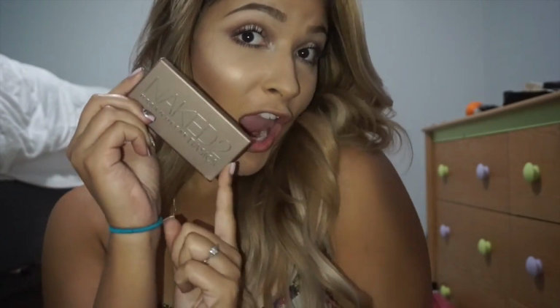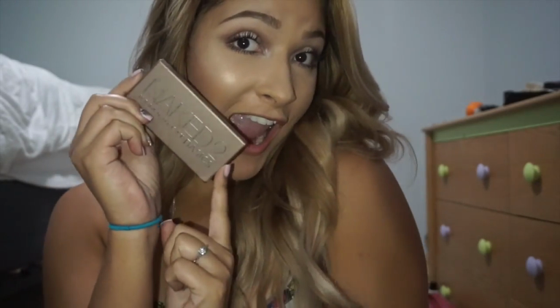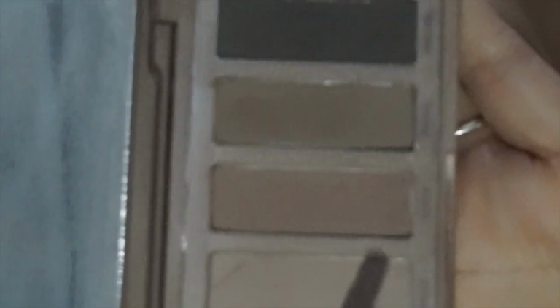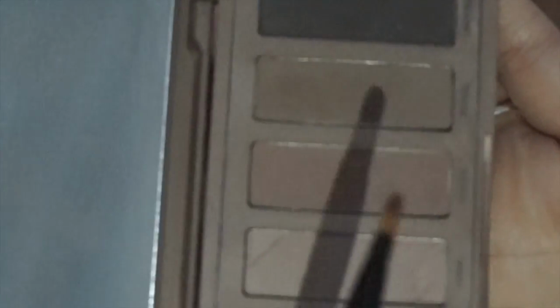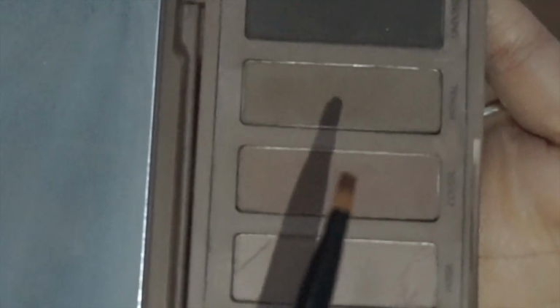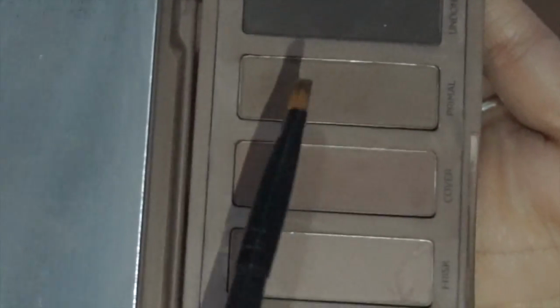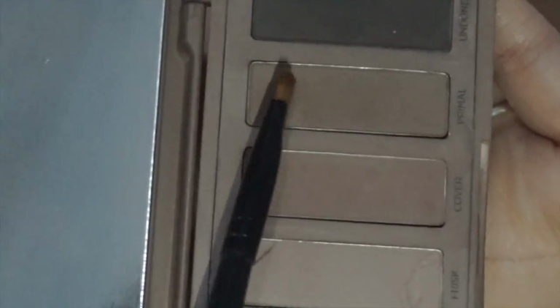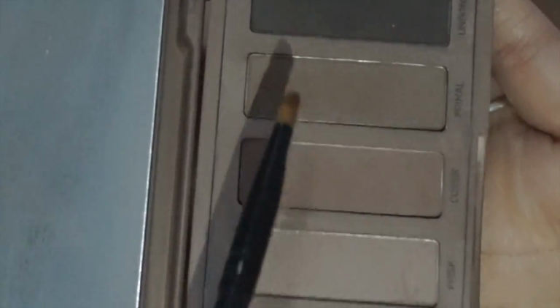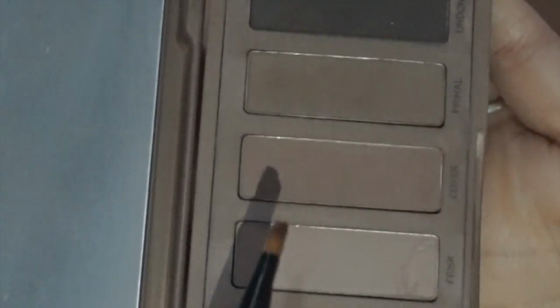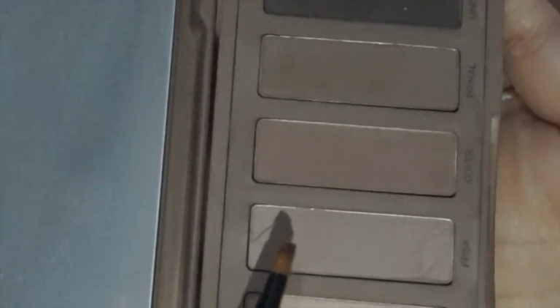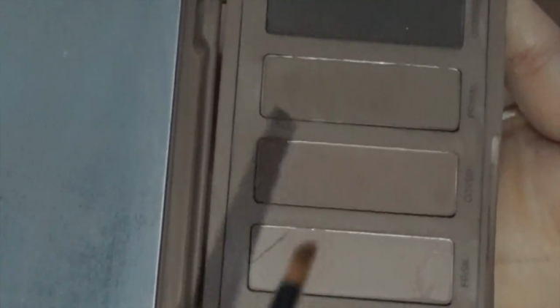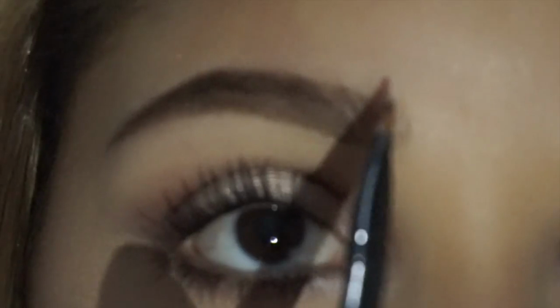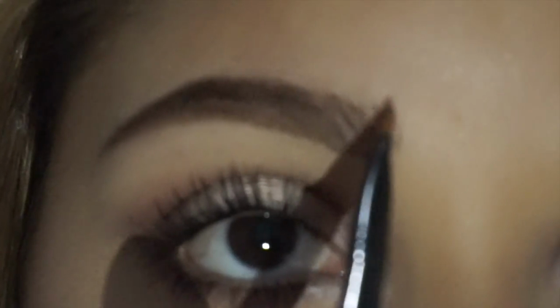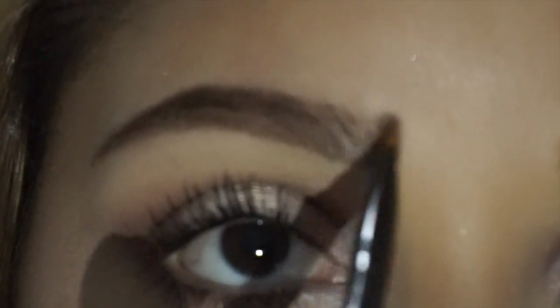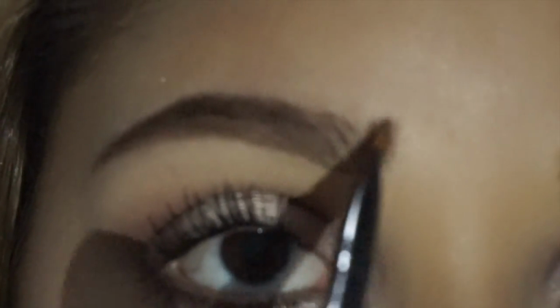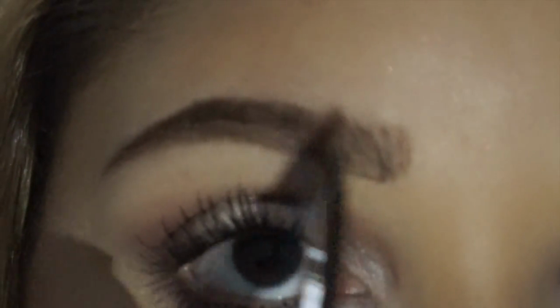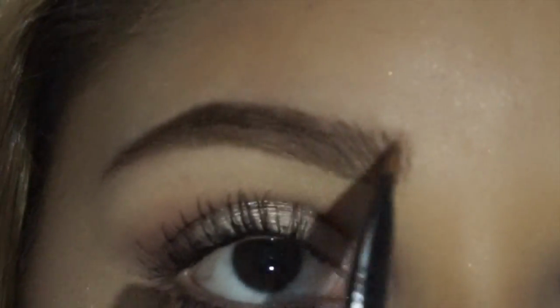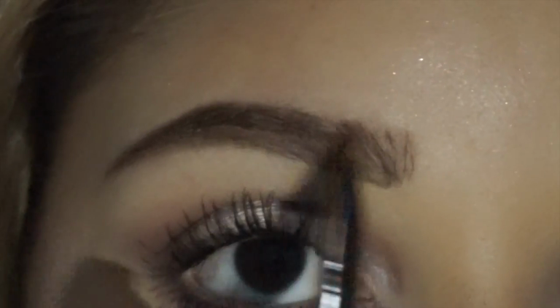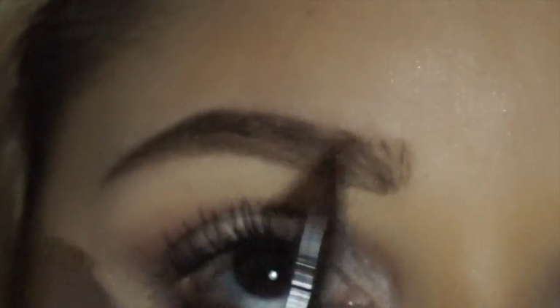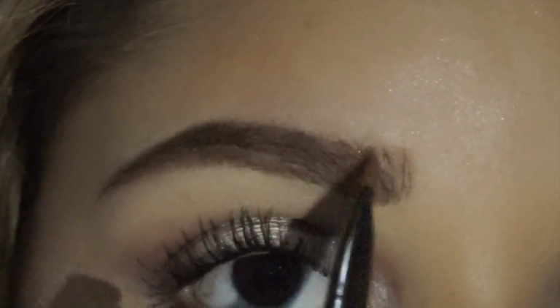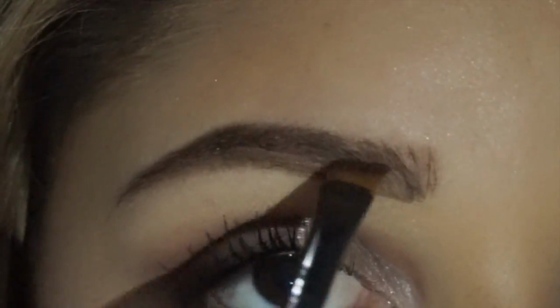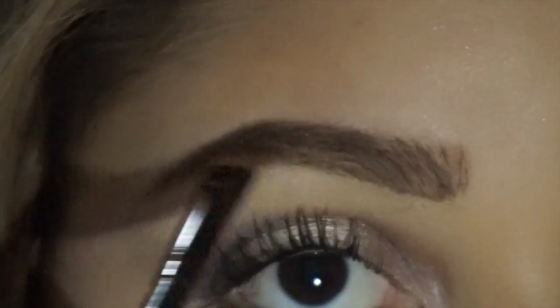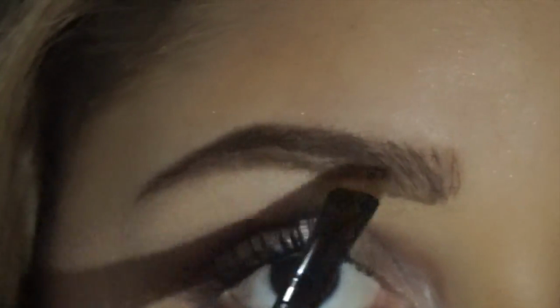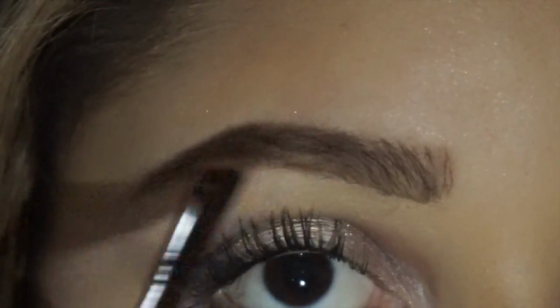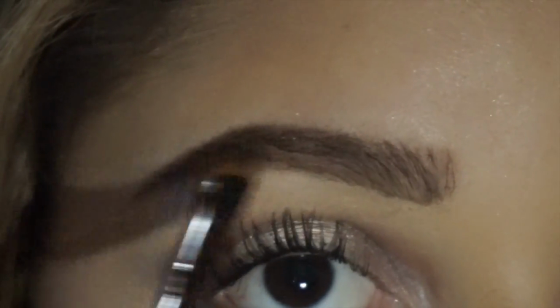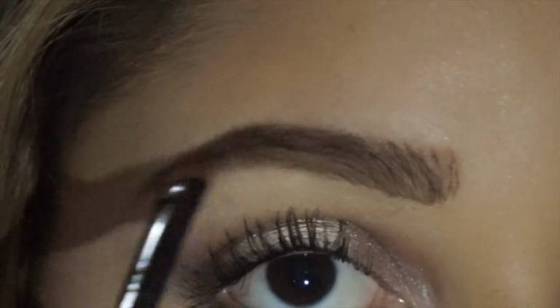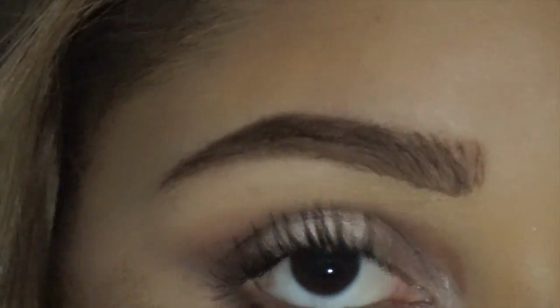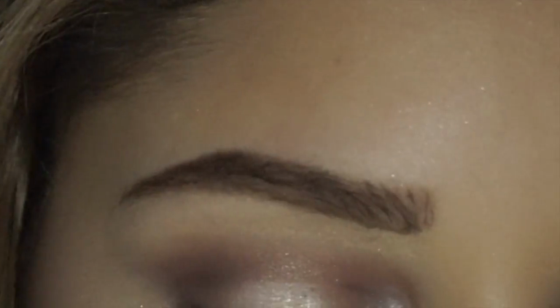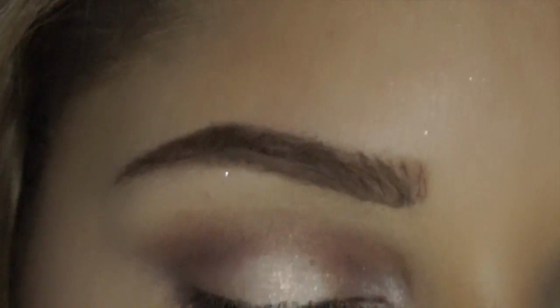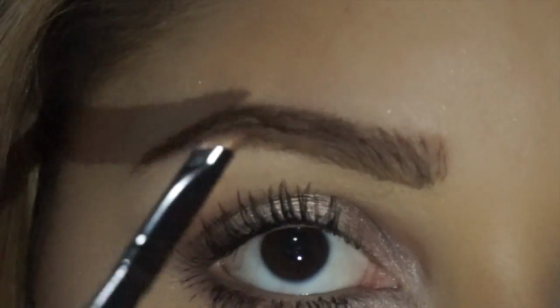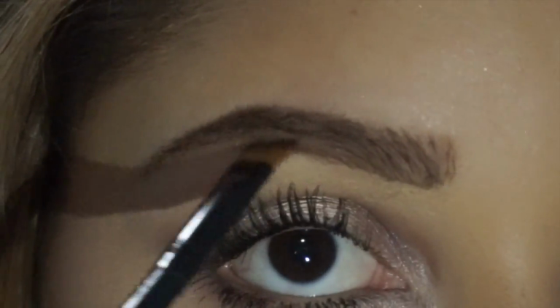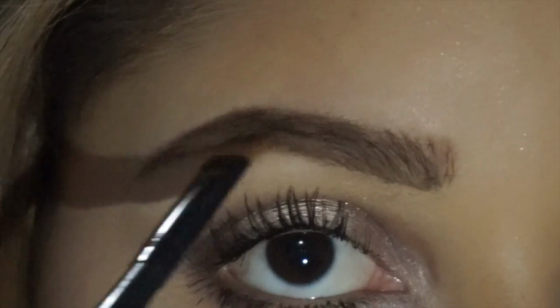Going in with my Naked 2 Basics palette, I'm going to use those two colors together to lightly fill in any spots that still need some color so I don't have any holes in my brow.